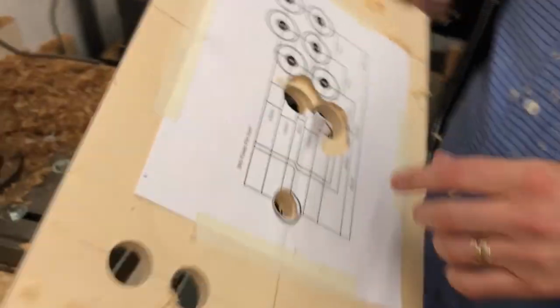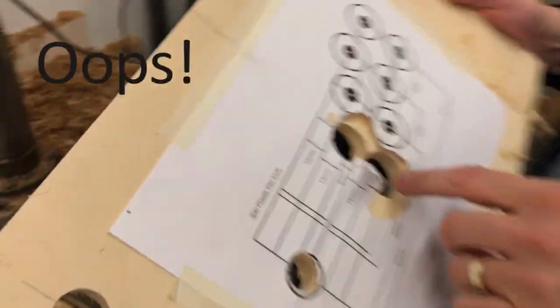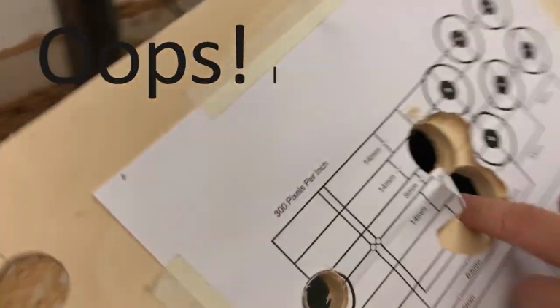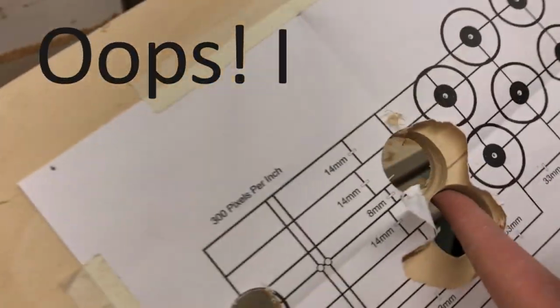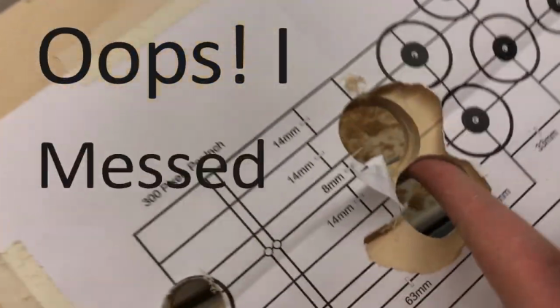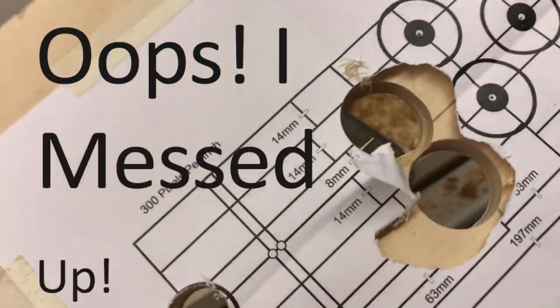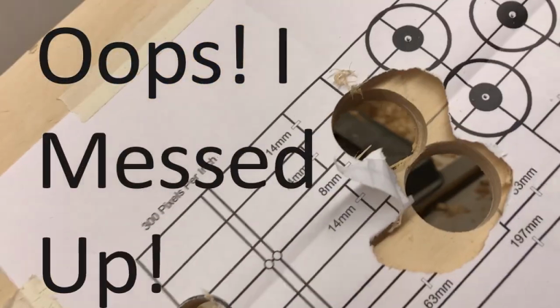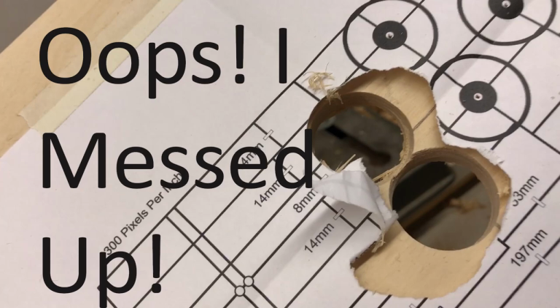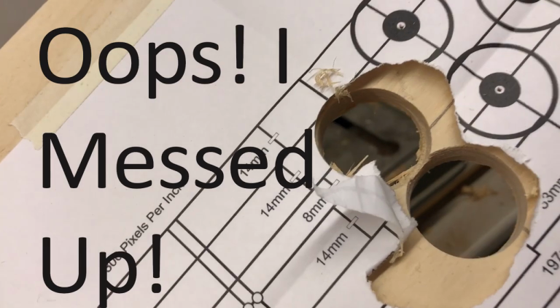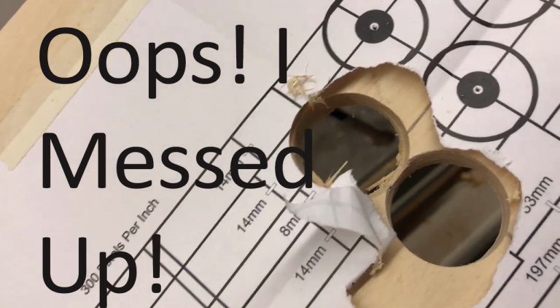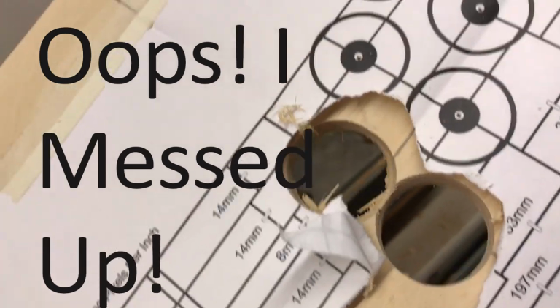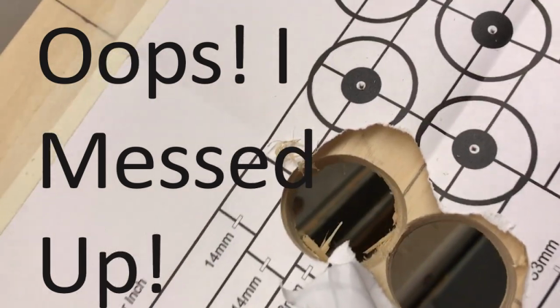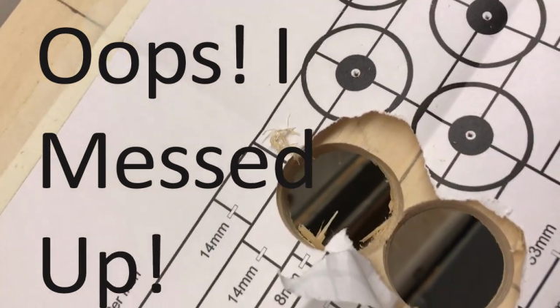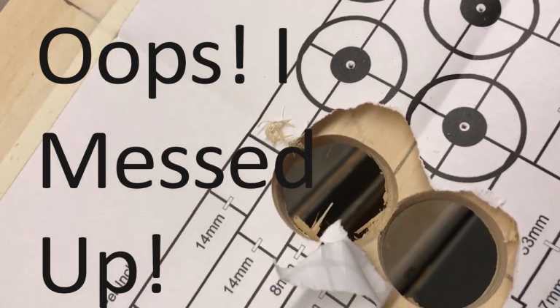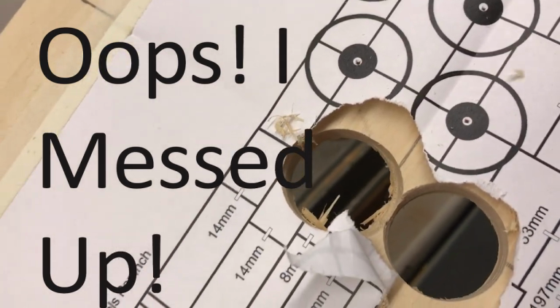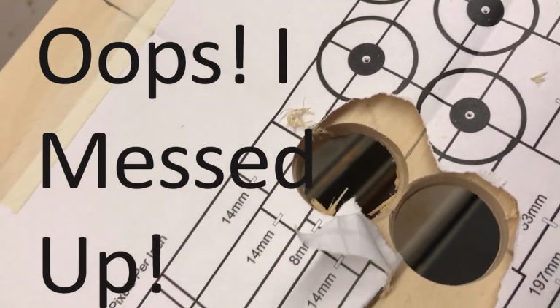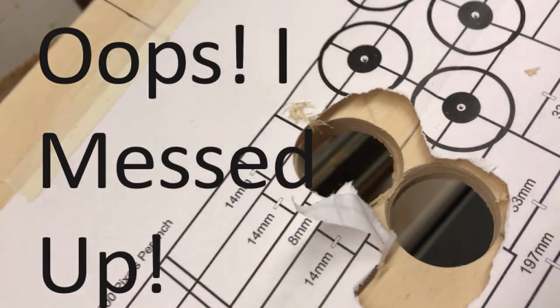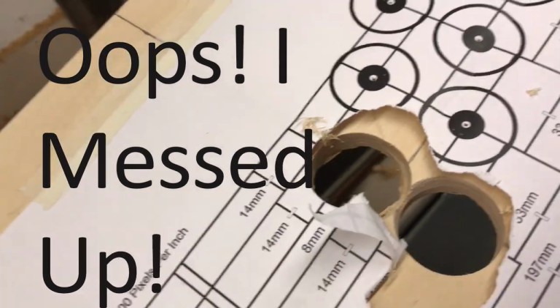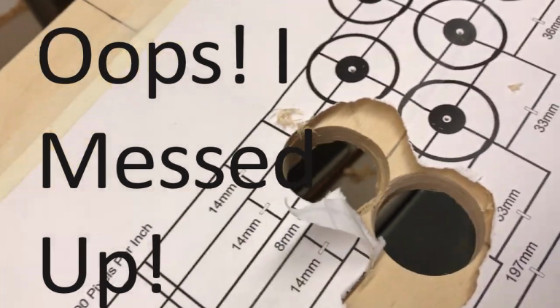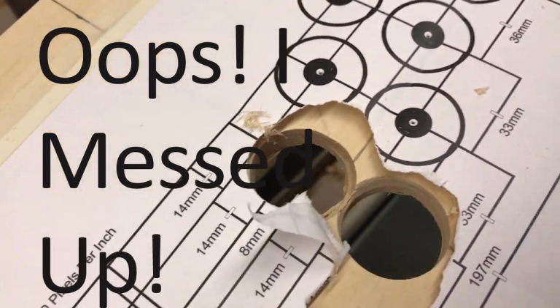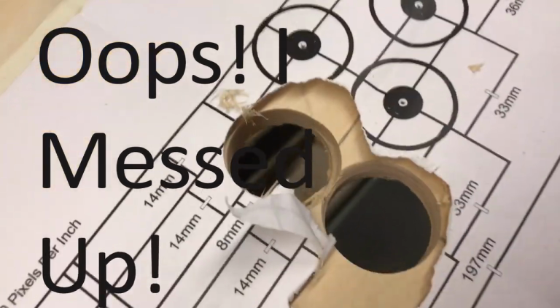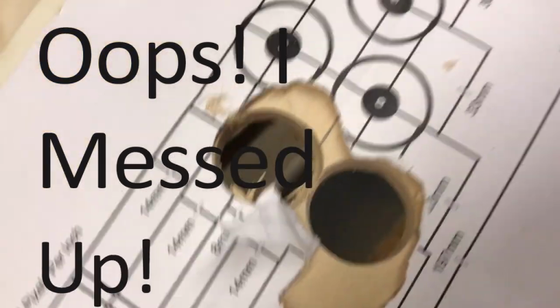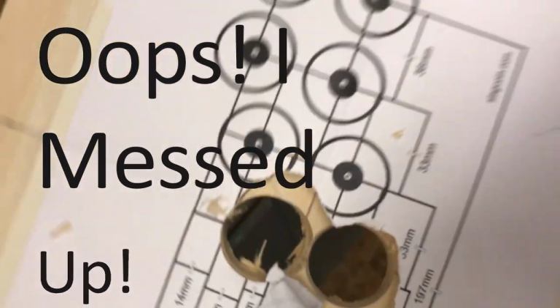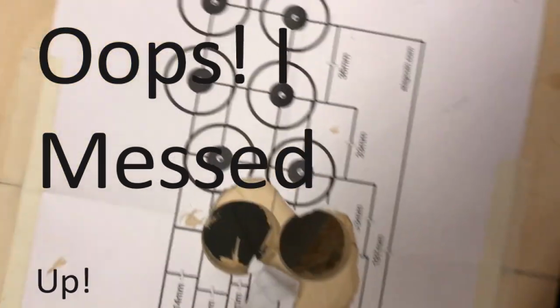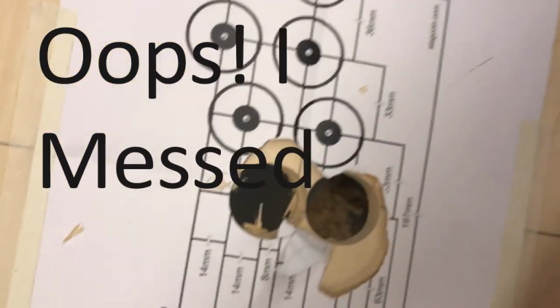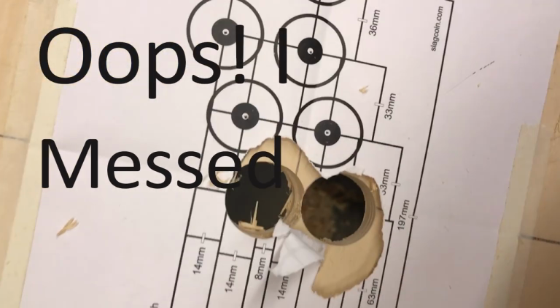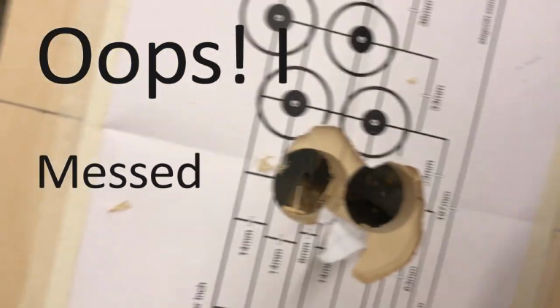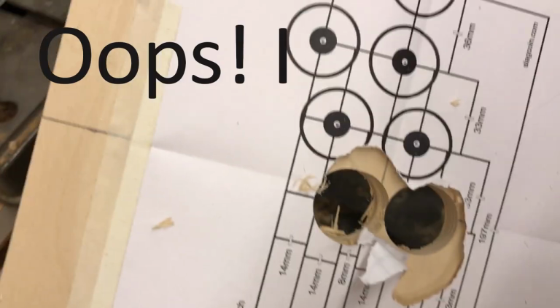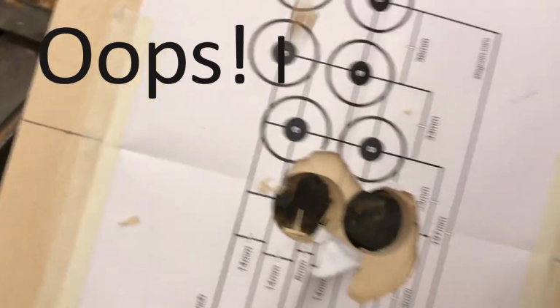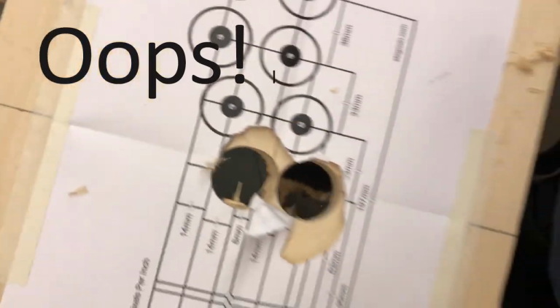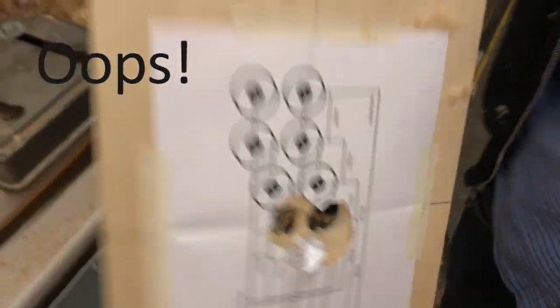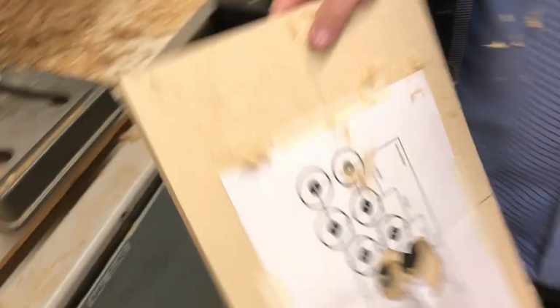That's a little too close. Oh, you blew it out, huh? Yeah, that may not work. It moved on you? Yeah, it moved on me a second.